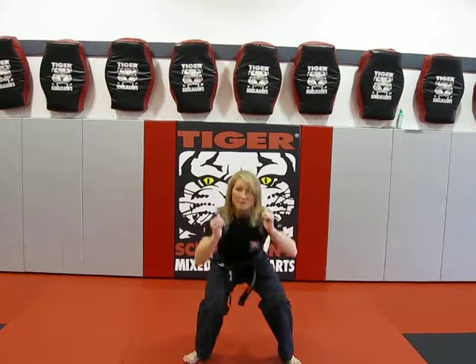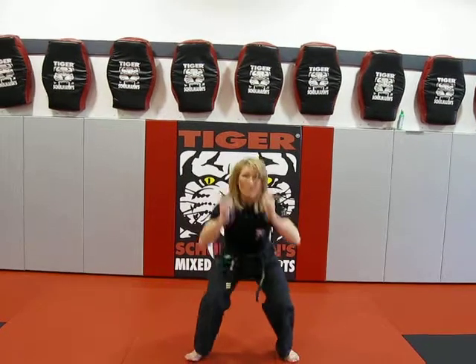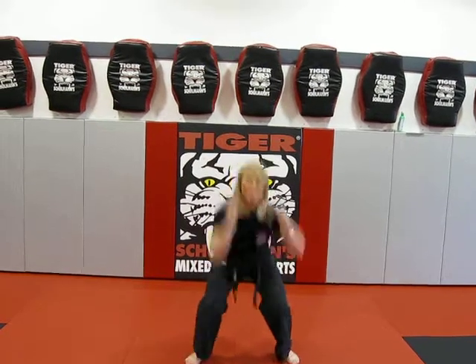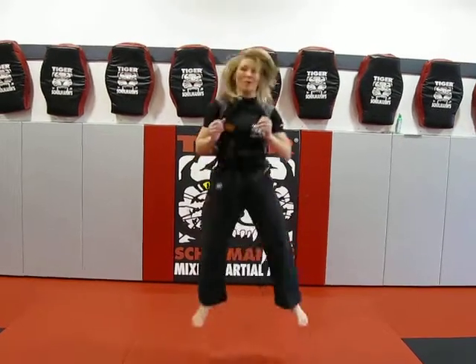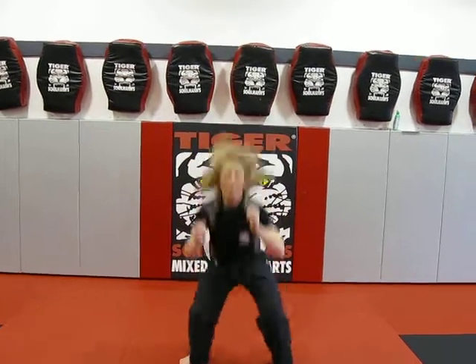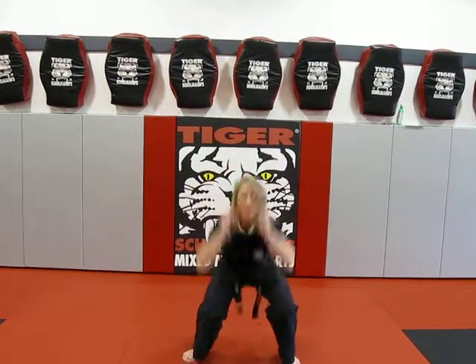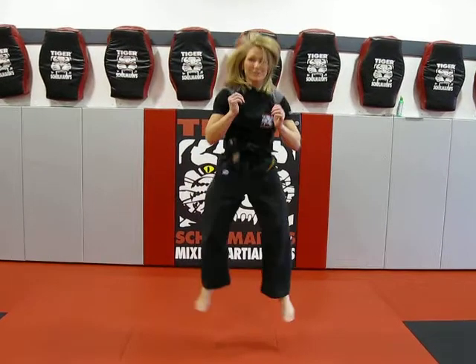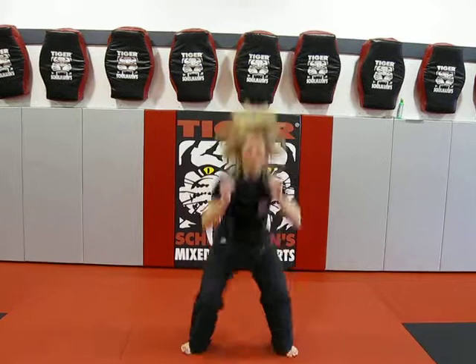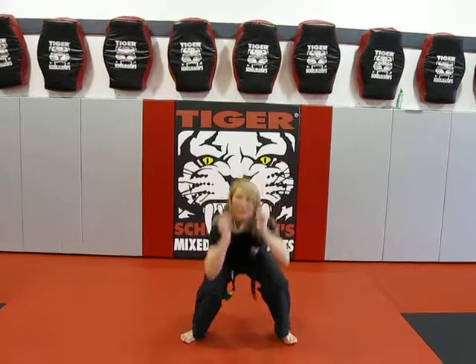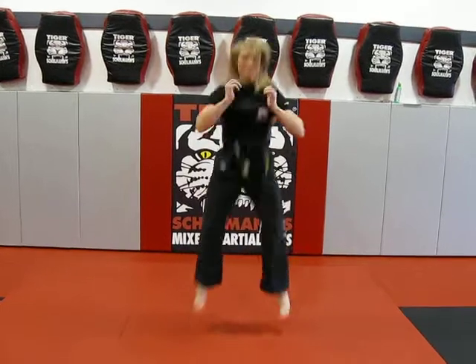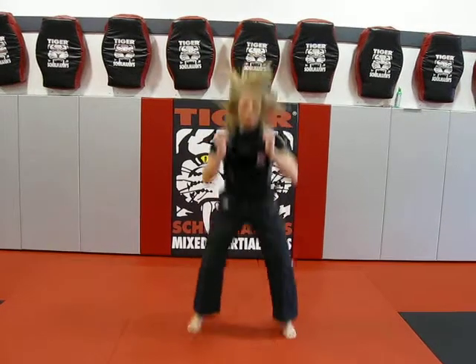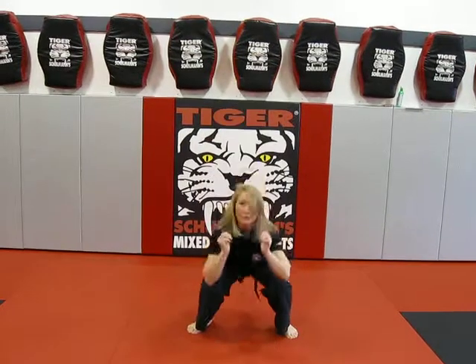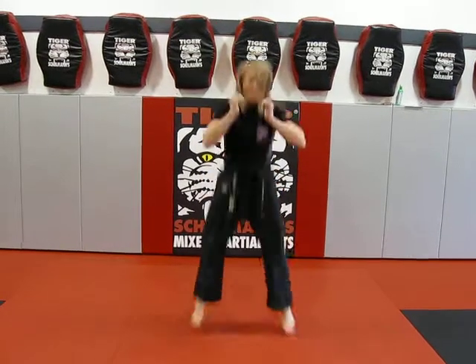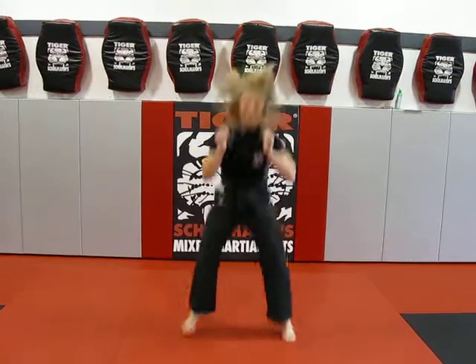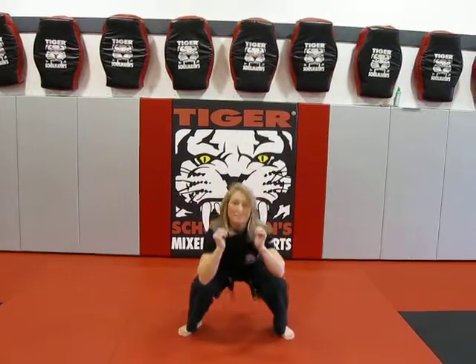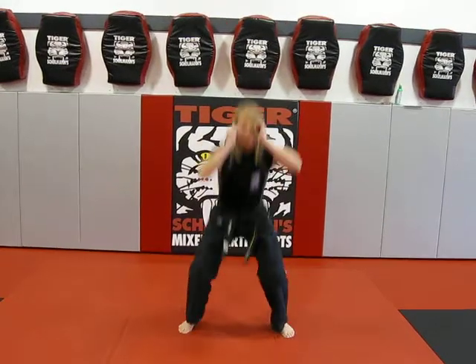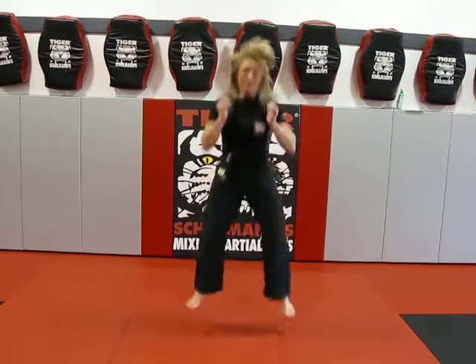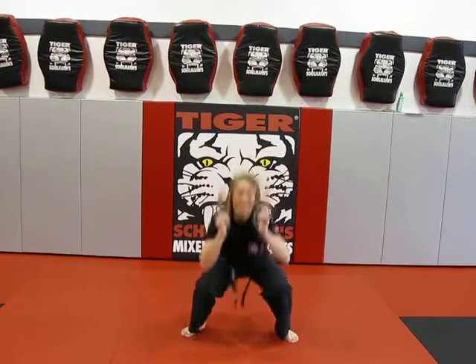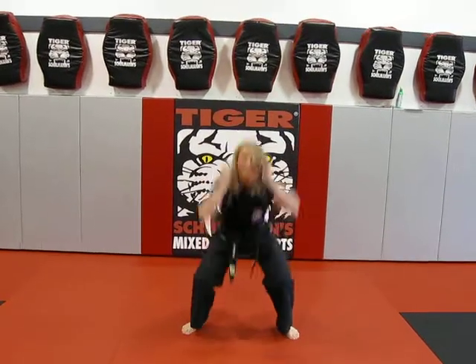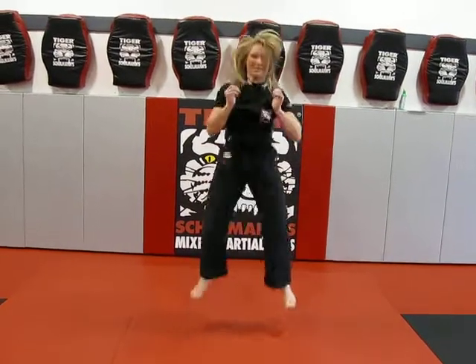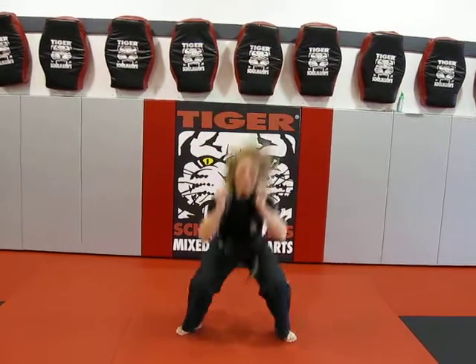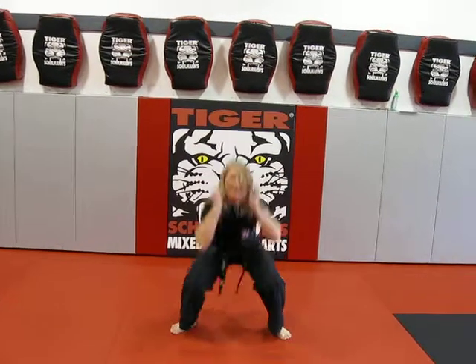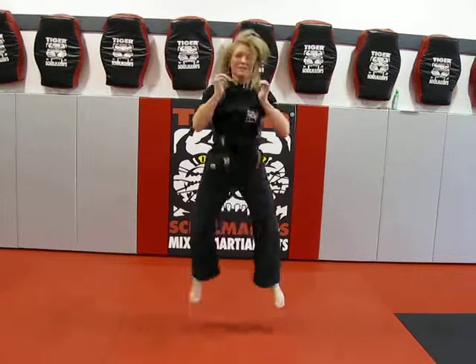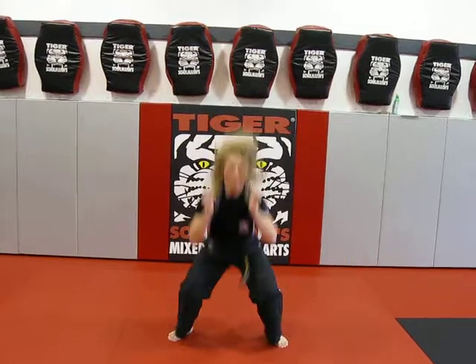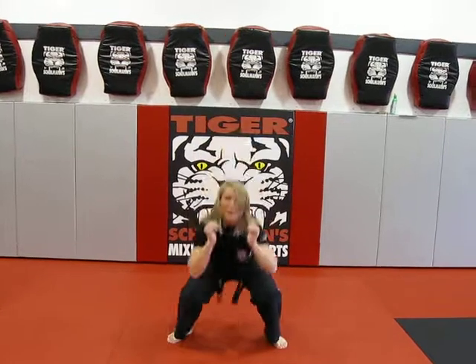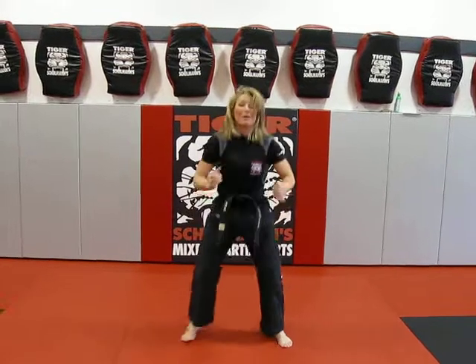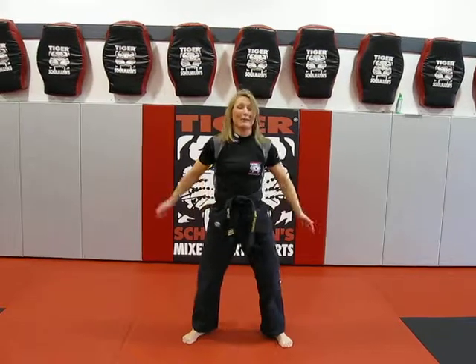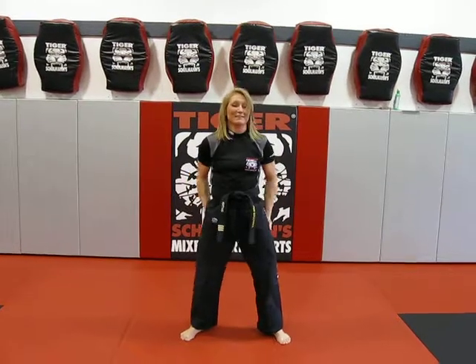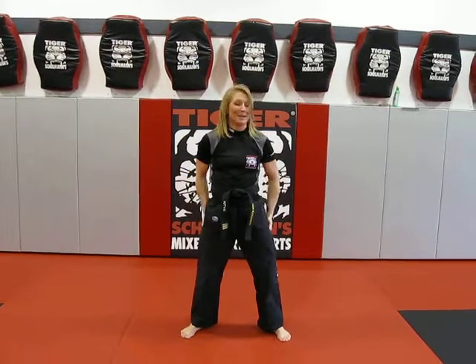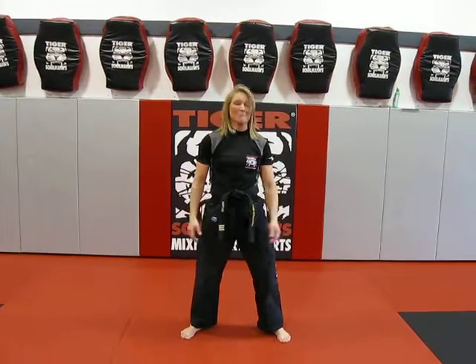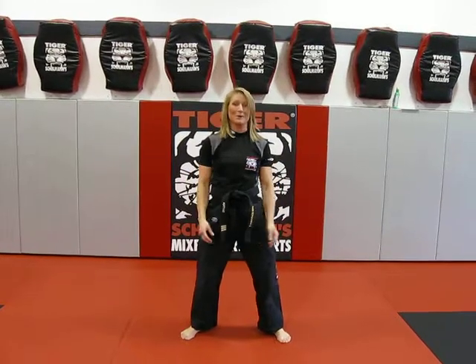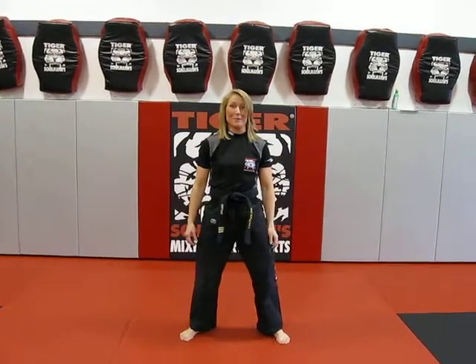Down and then power up, and you're going to just keep on going. Do this for a minute, even for 30 seconds. And believe me, your butt and your legs the next day are going to be burning.